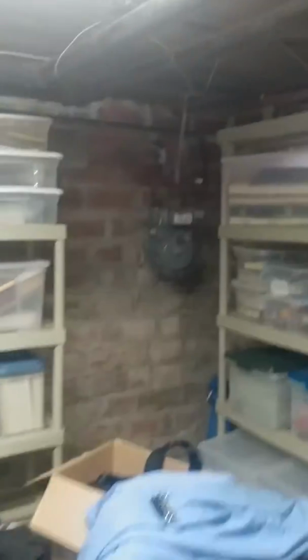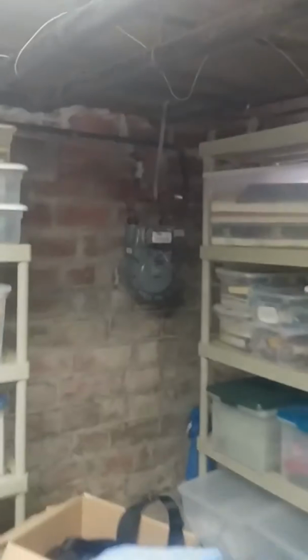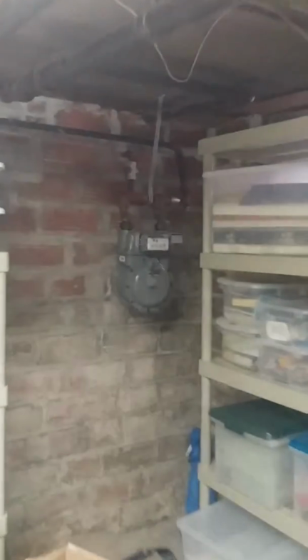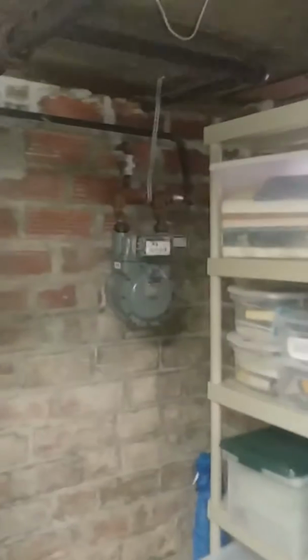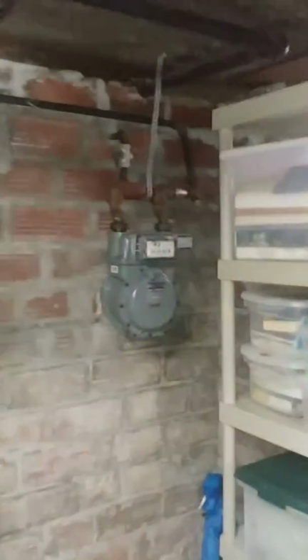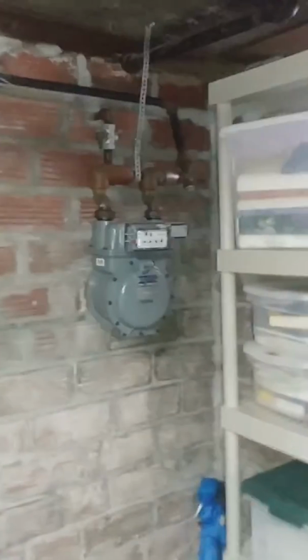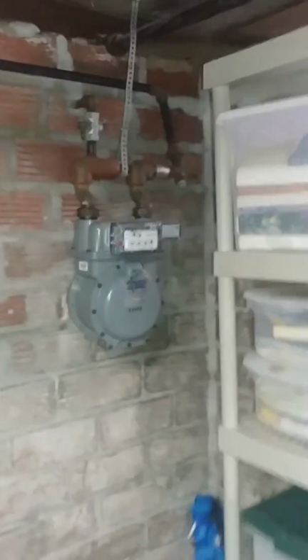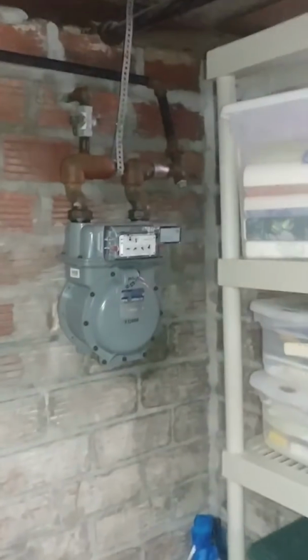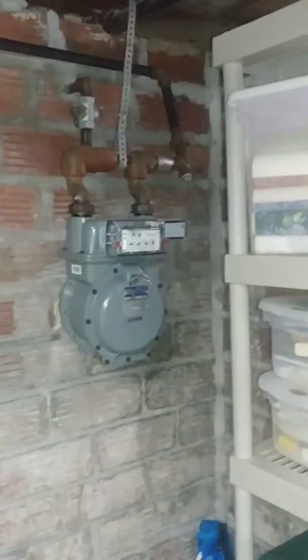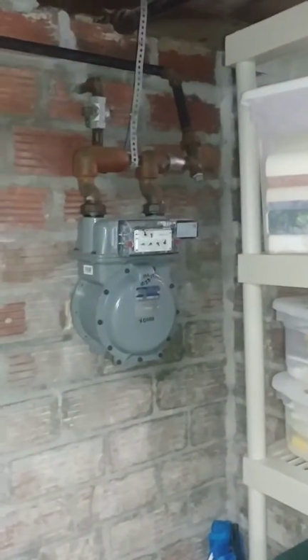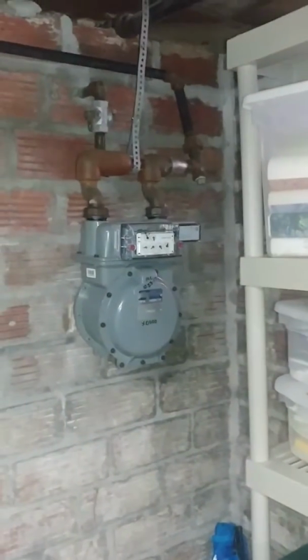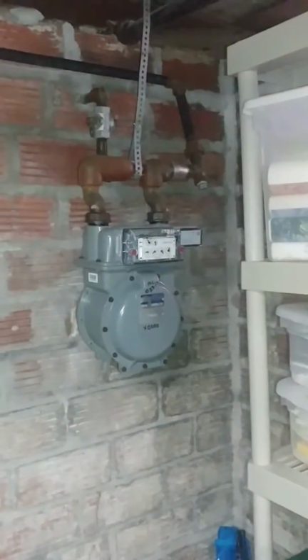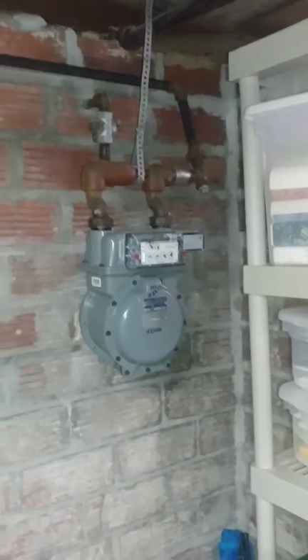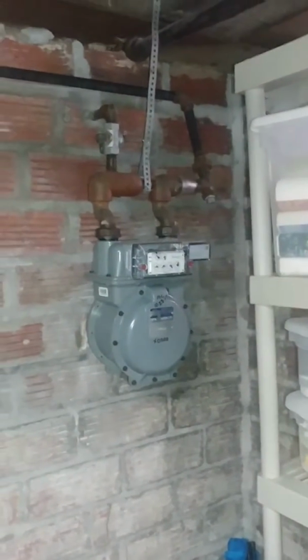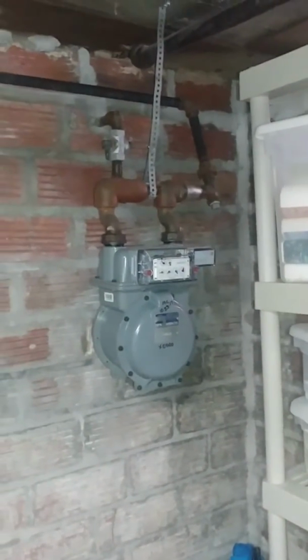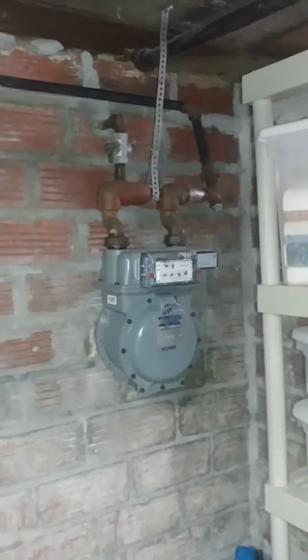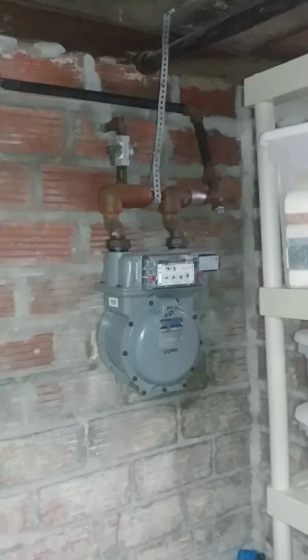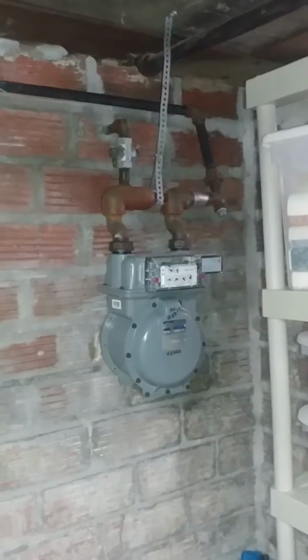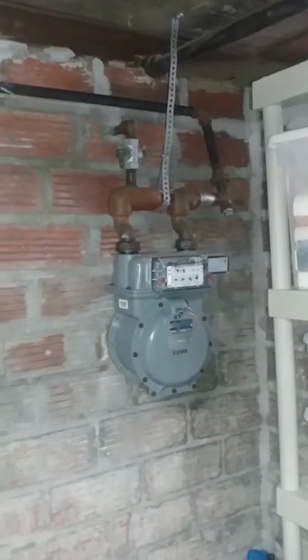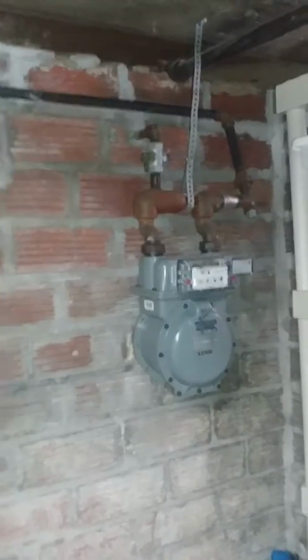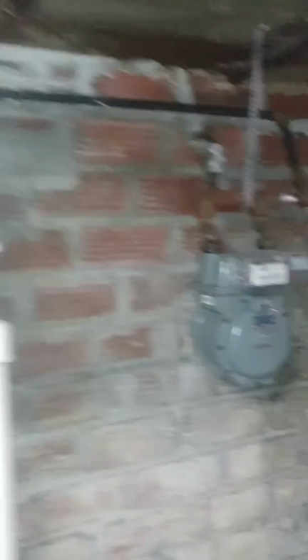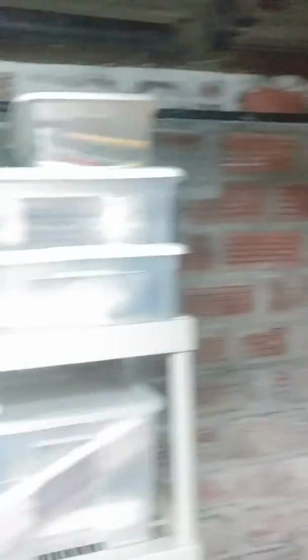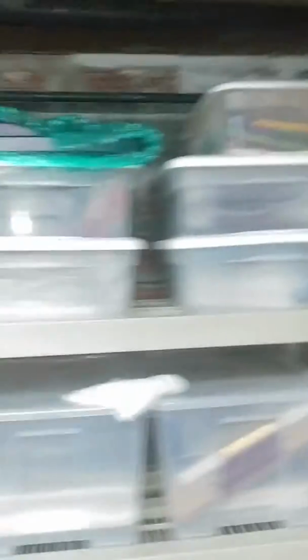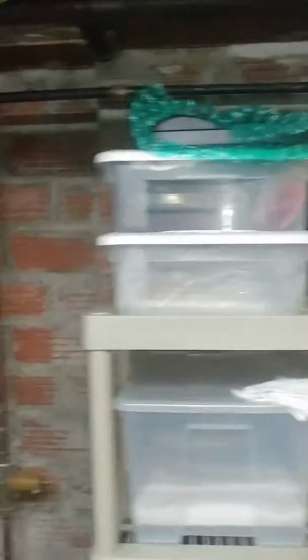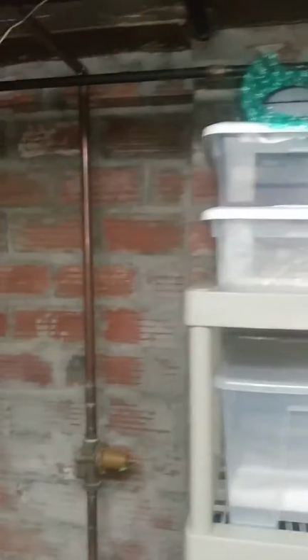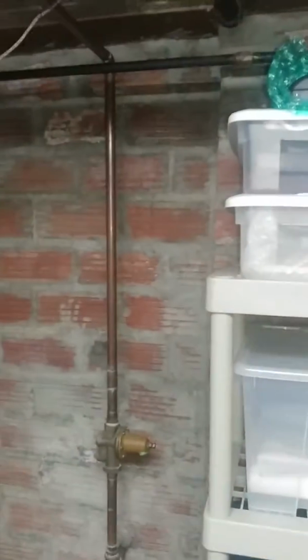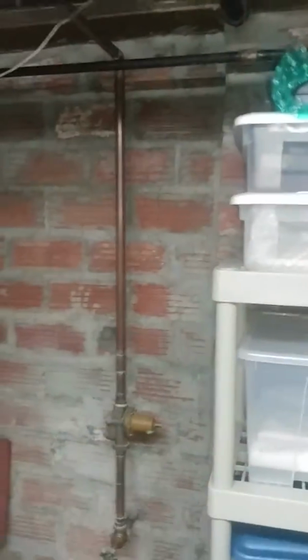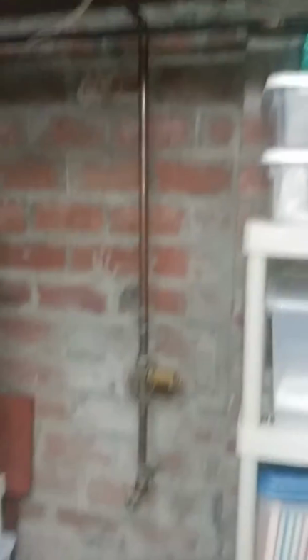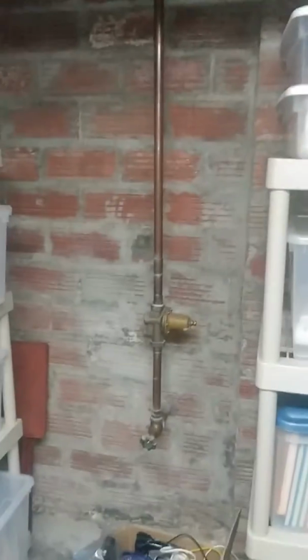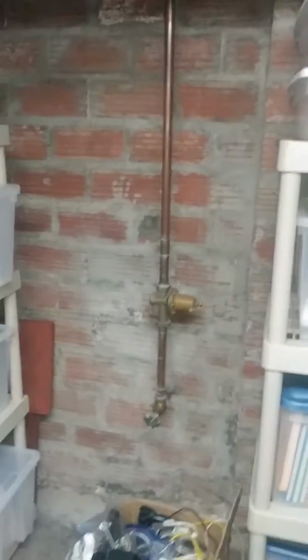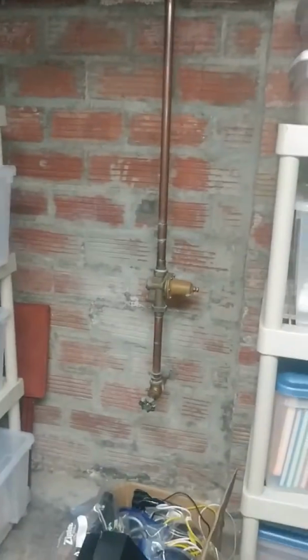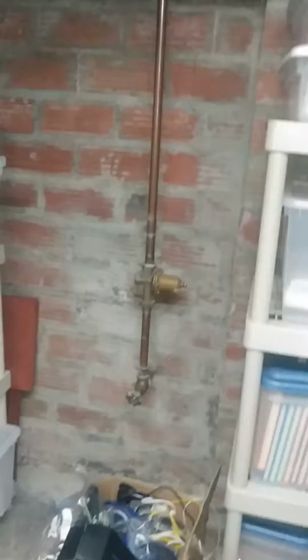Here's our gas. I want to come off that bib right there with a half inch or three-quarter inch line to the unit. Our water is here with the main shutoff.